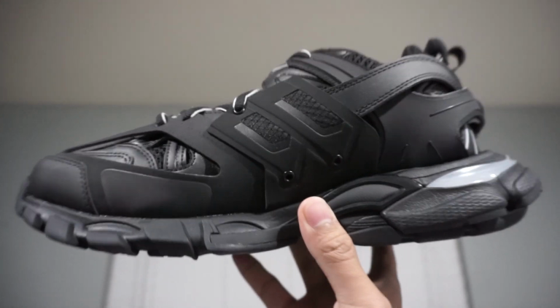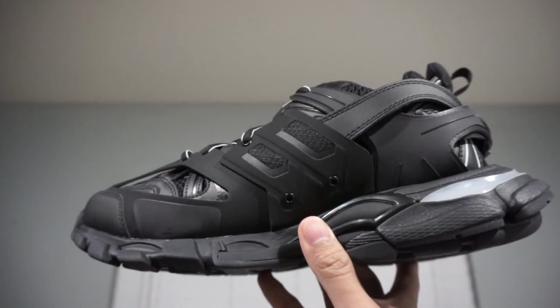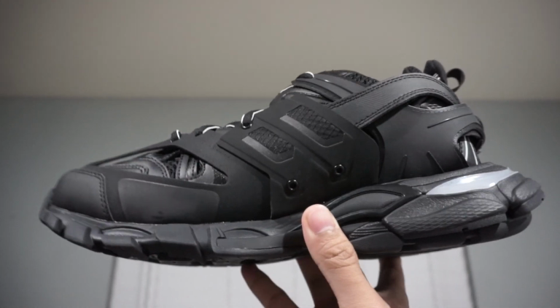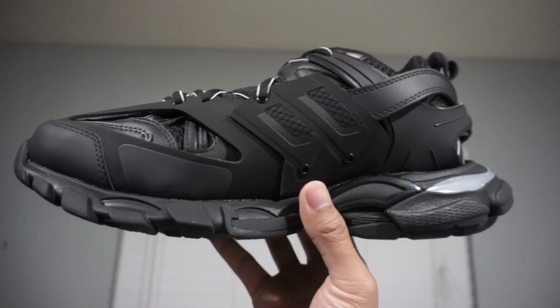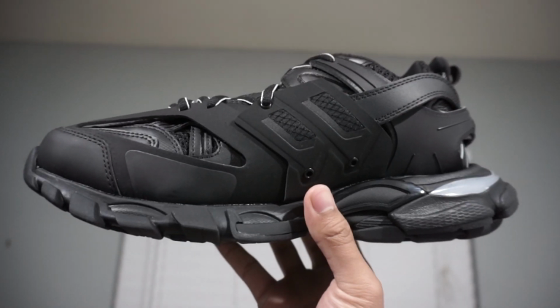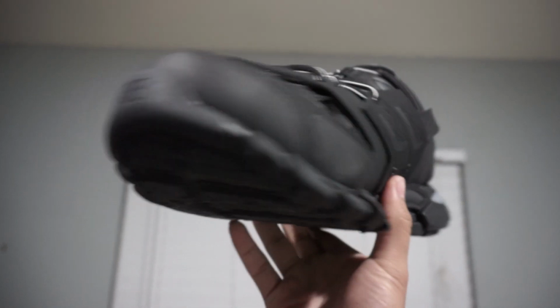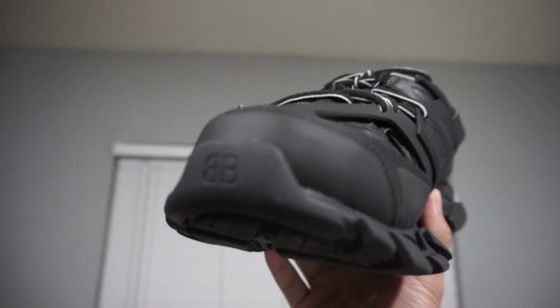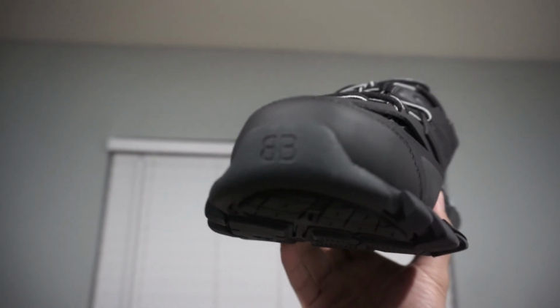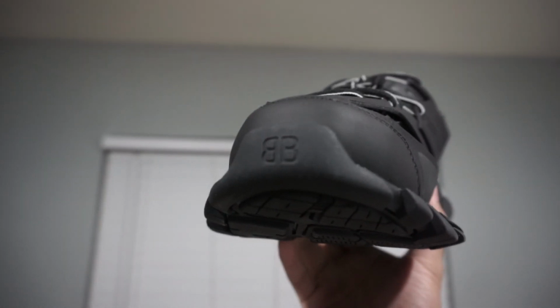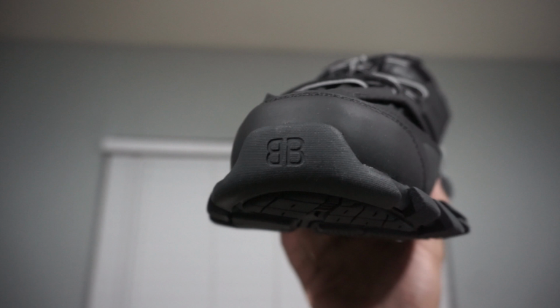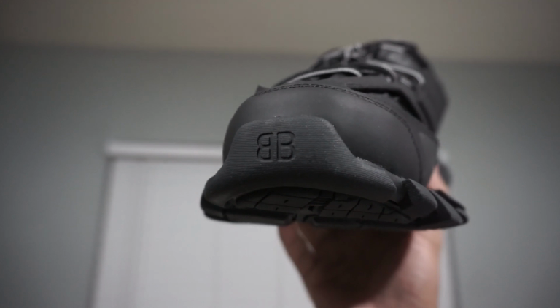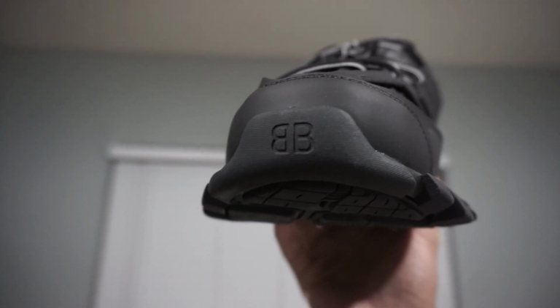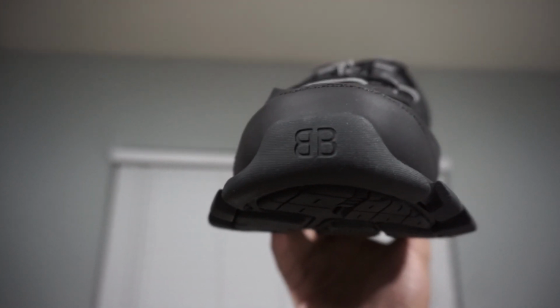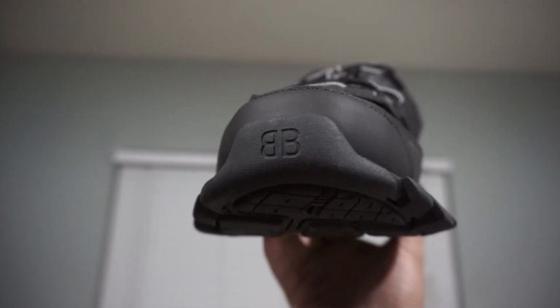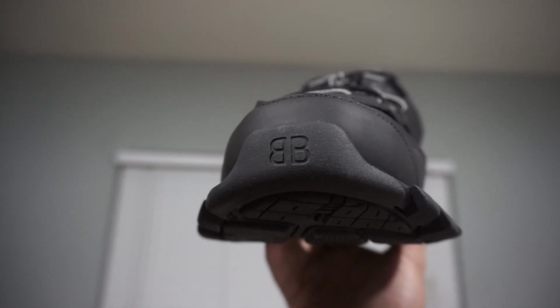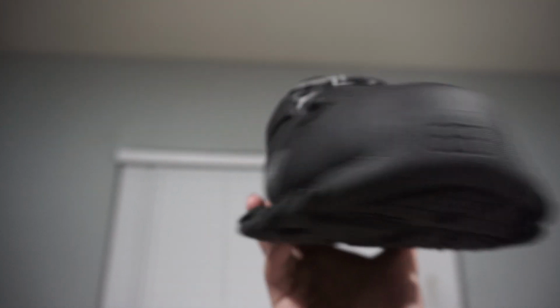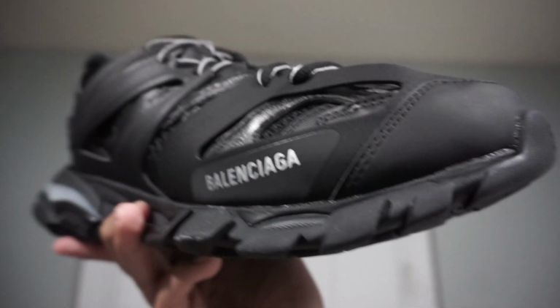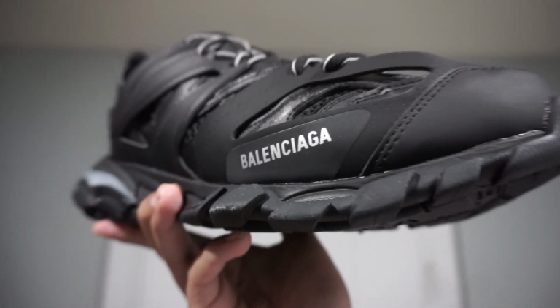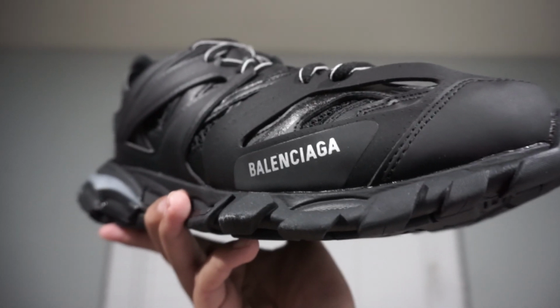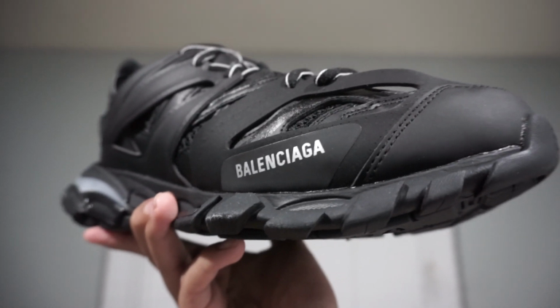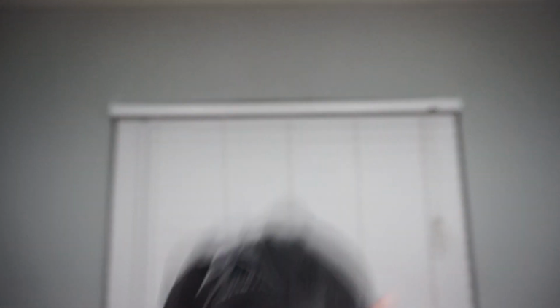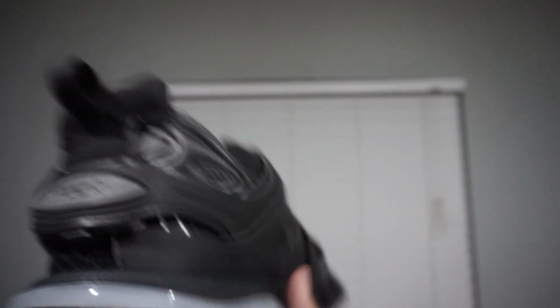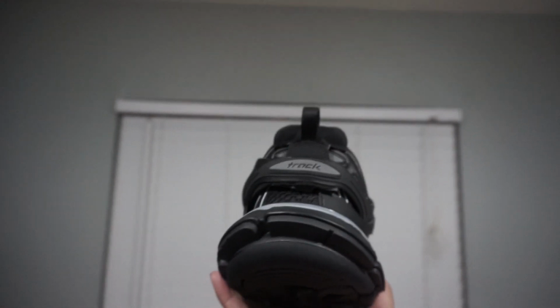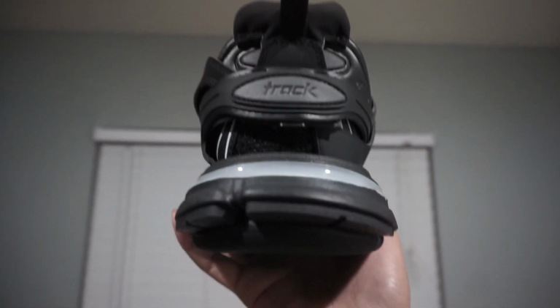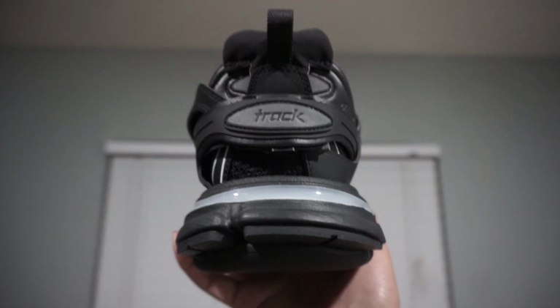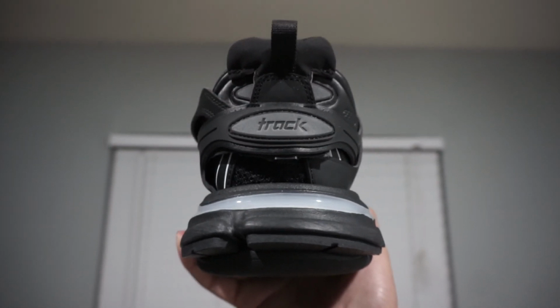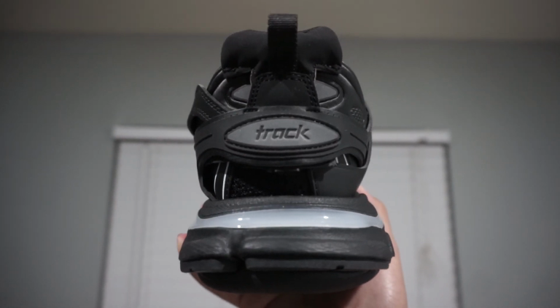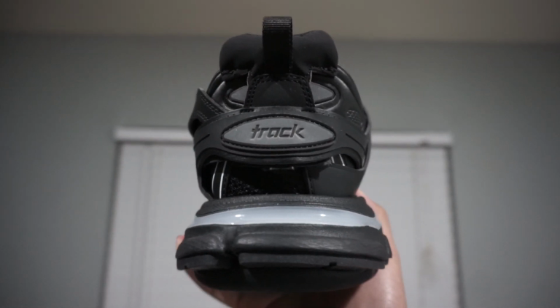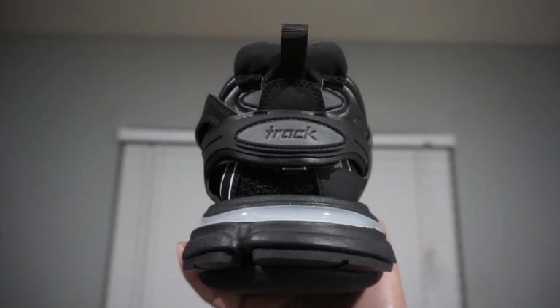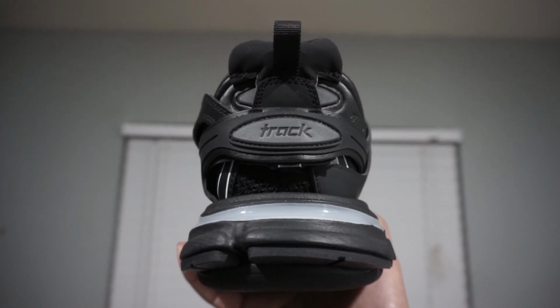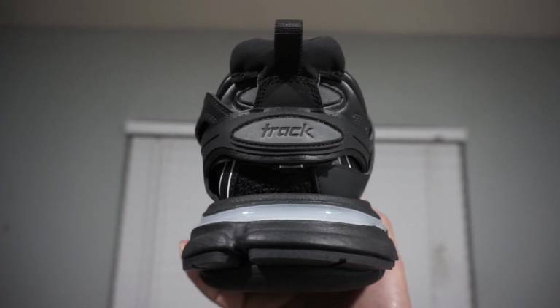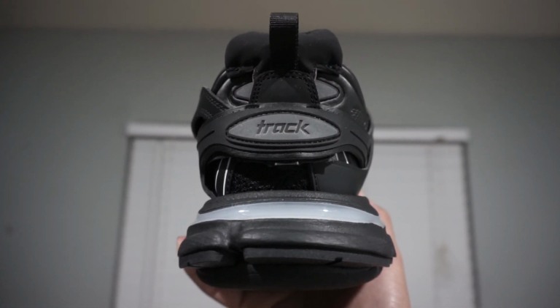It has this very interesting shape with a chunky outsole and midsole. Here you can see the Balenciaga logo, along with the Balenciaga printing on the side. Taking a look at the back side of the shoe, we can see that chunky heel along with the word 'Track' on the back of the shoe.